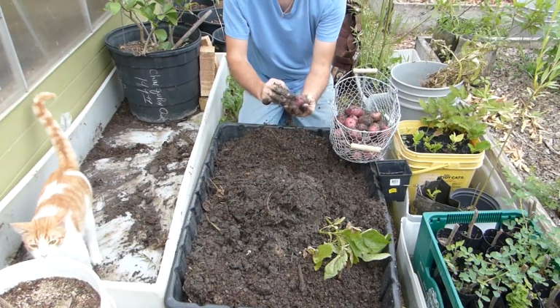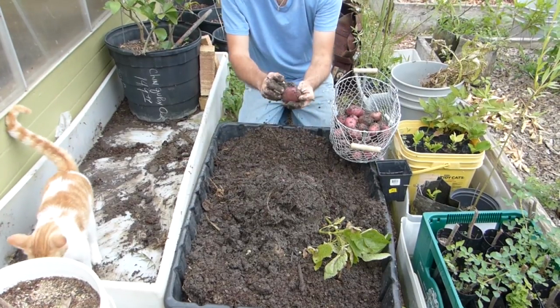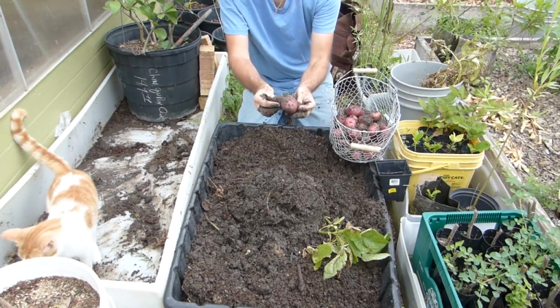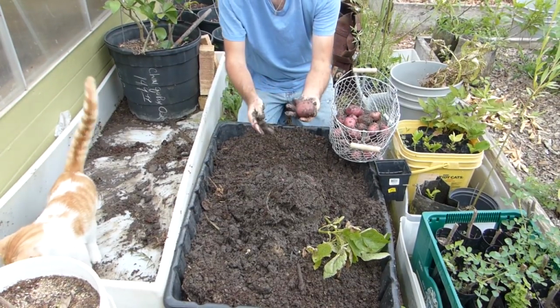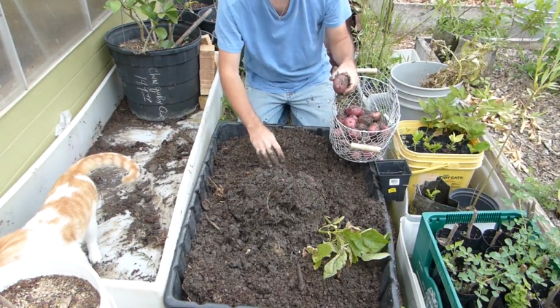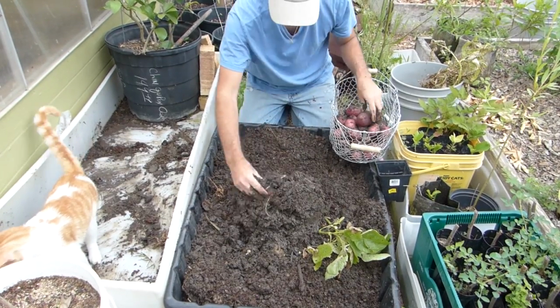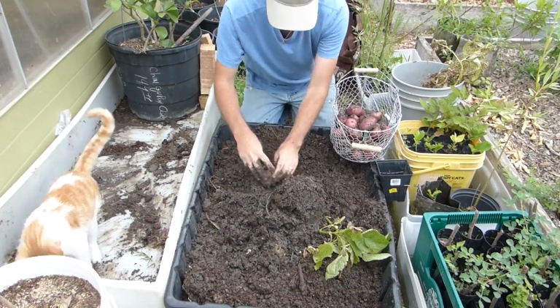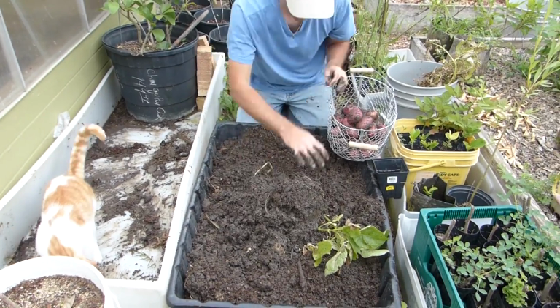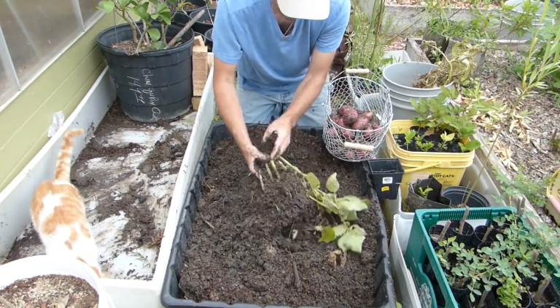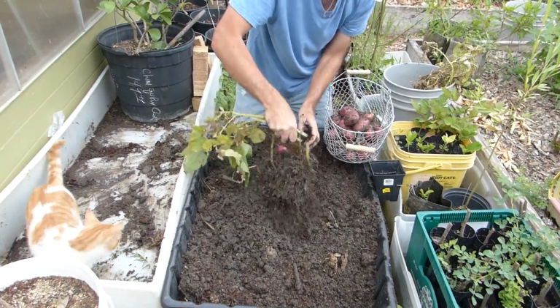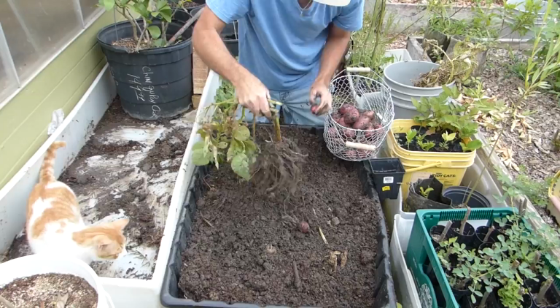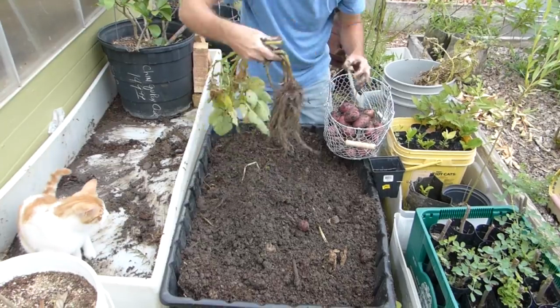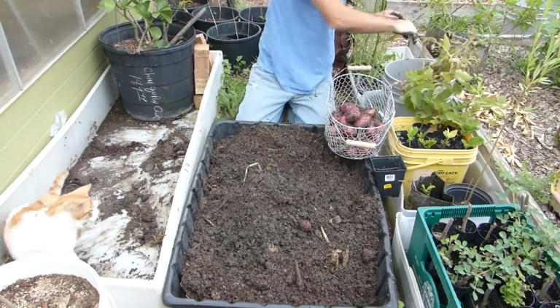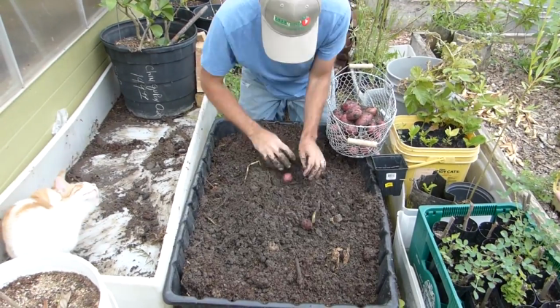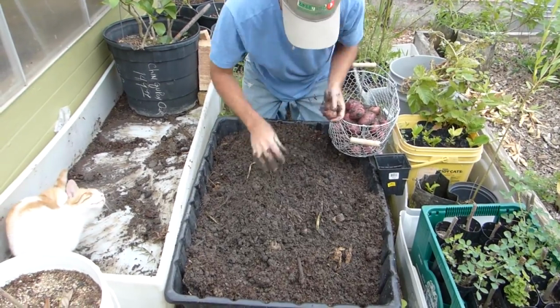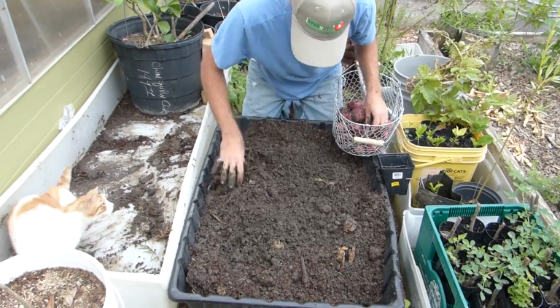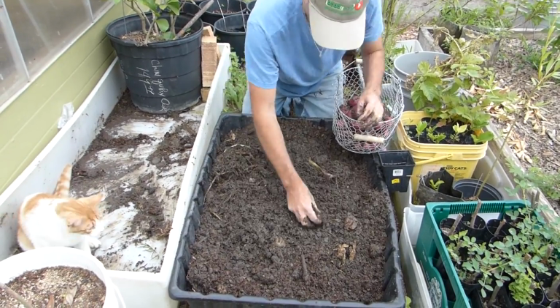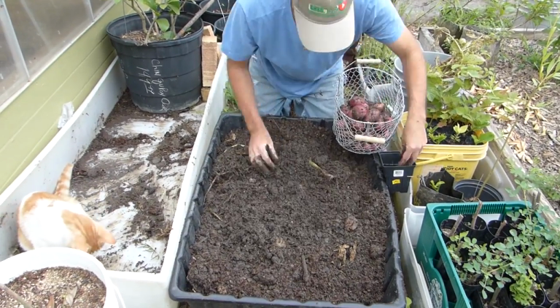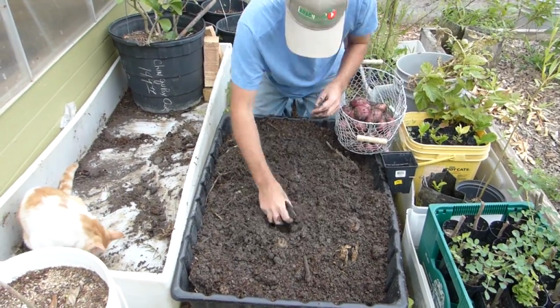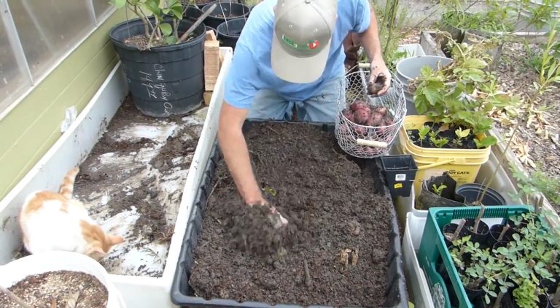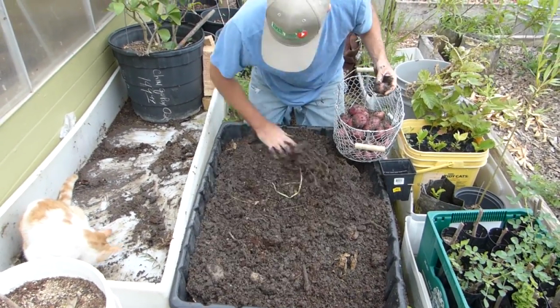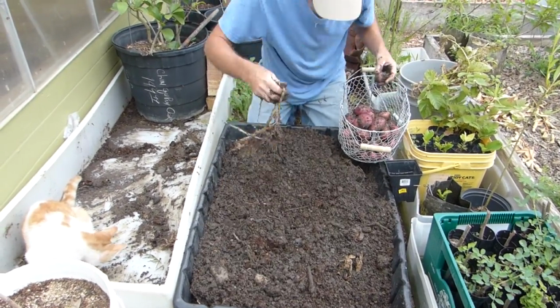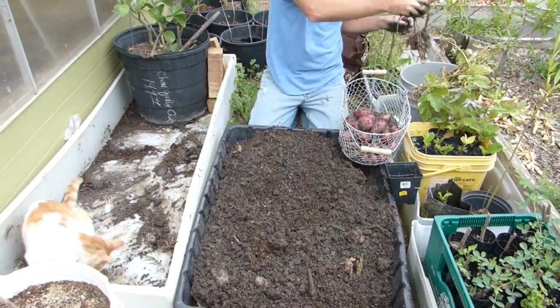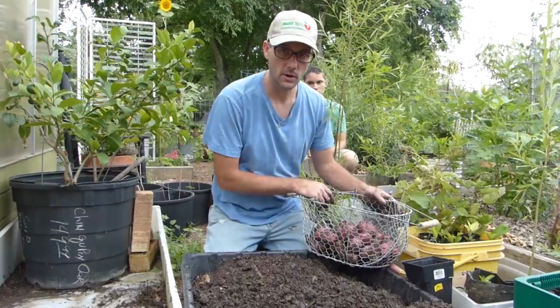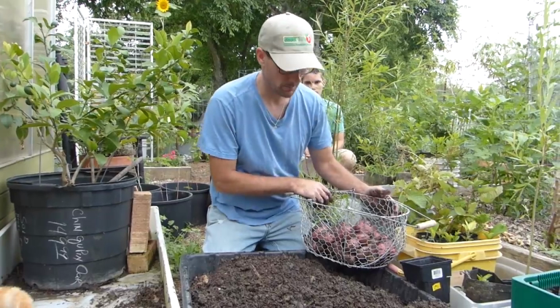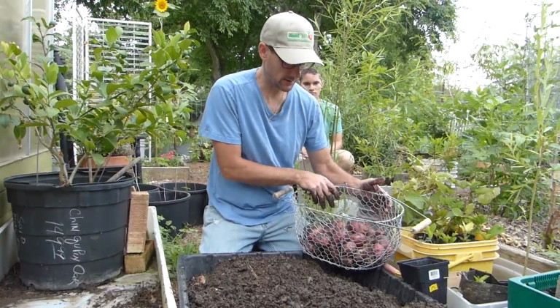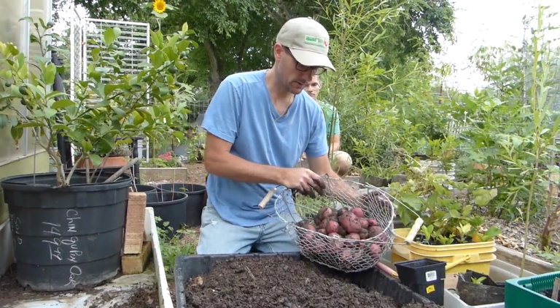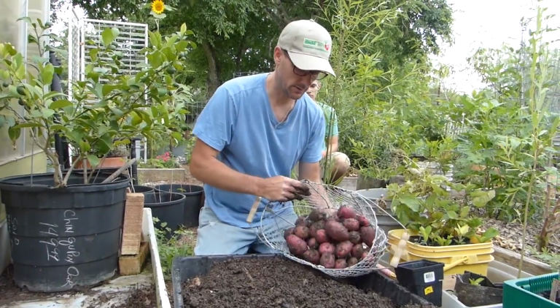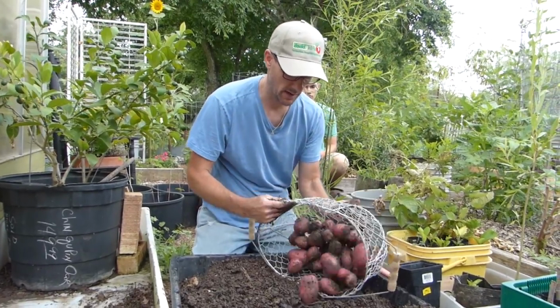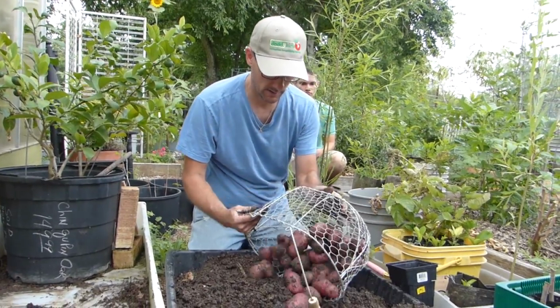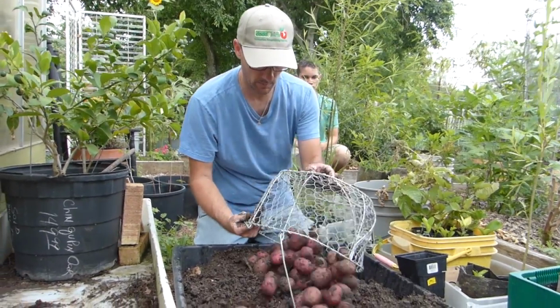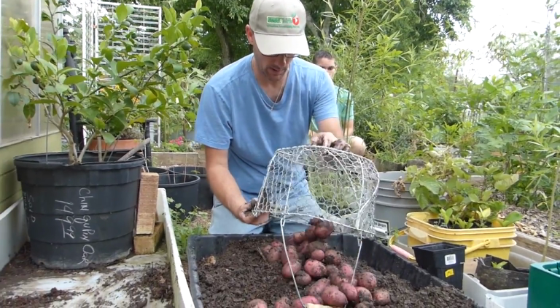Some of those are nice. So that's all nine bags harvested. Let's just count these to see how many we got.